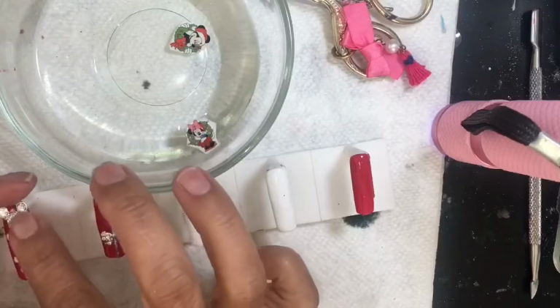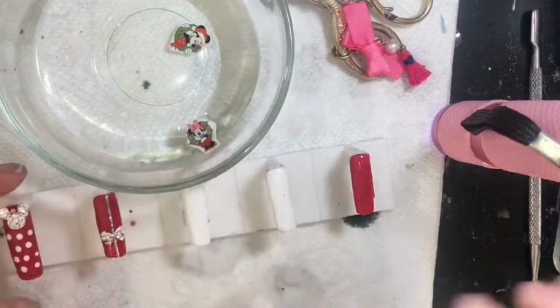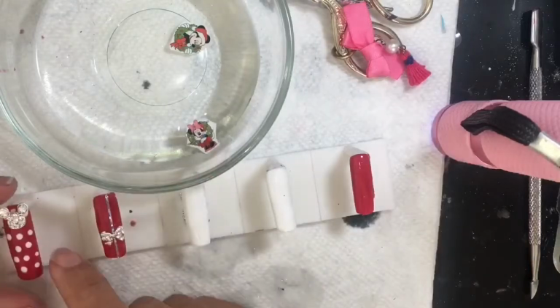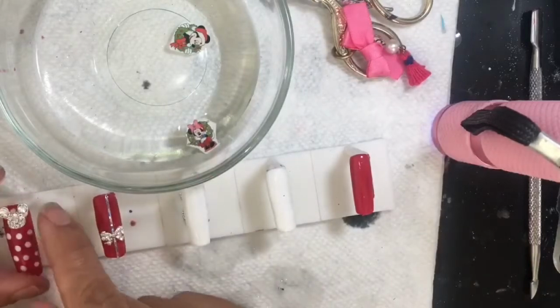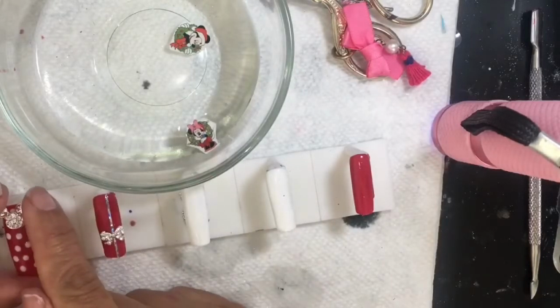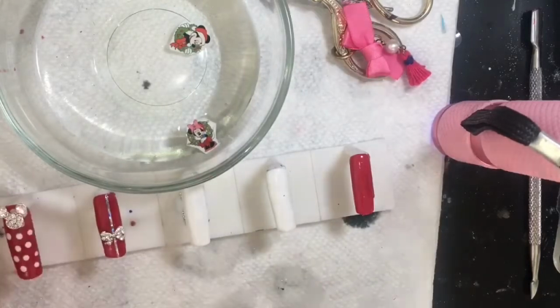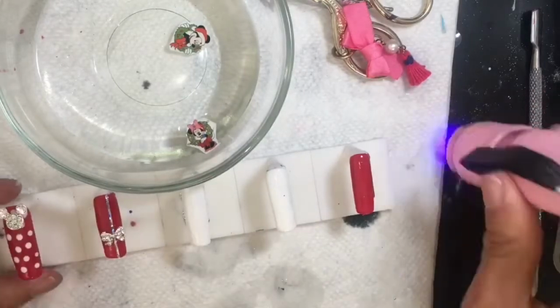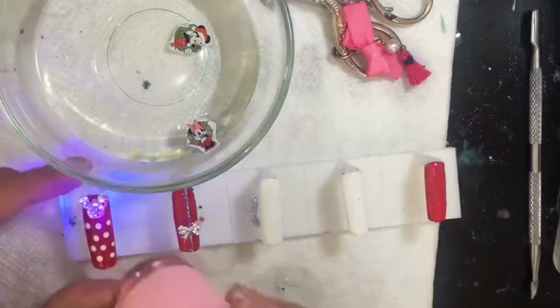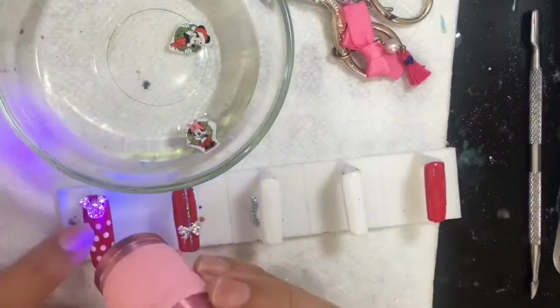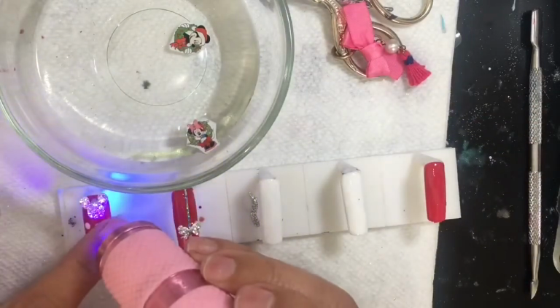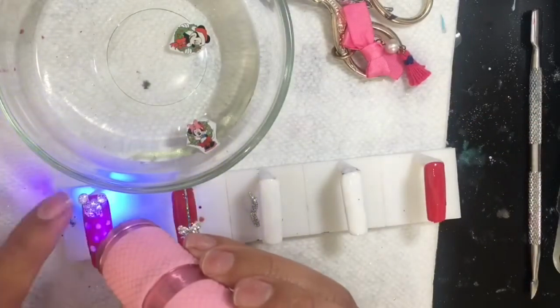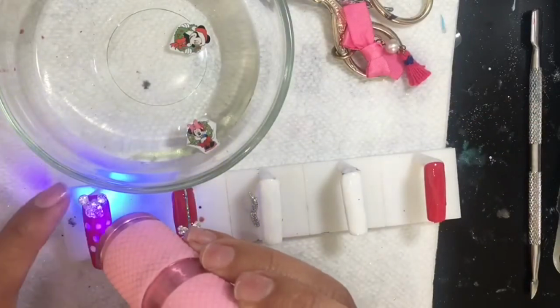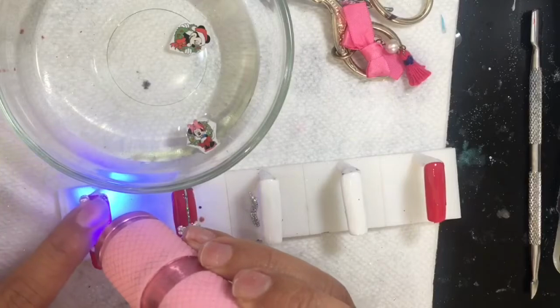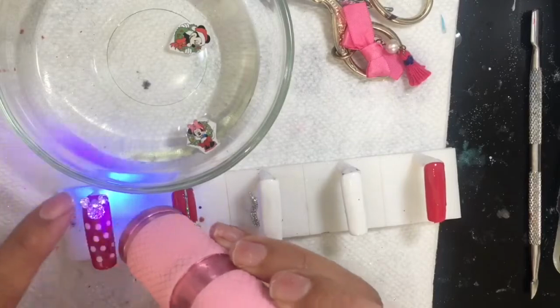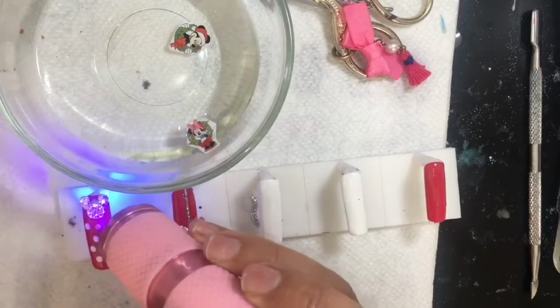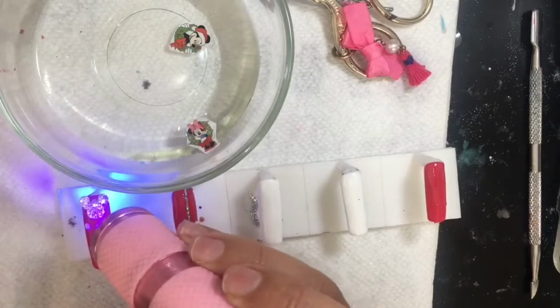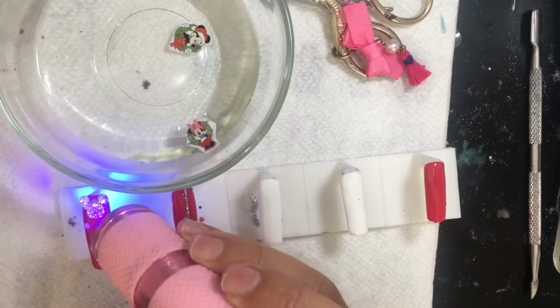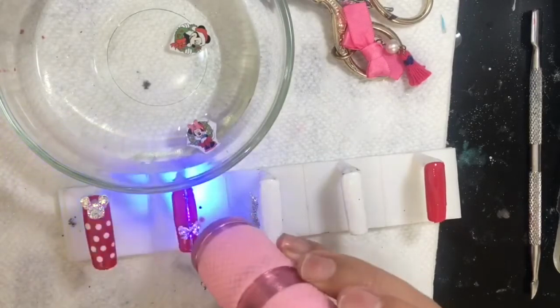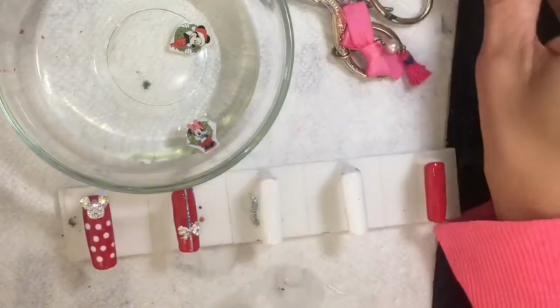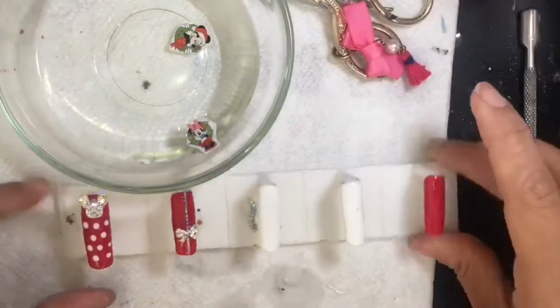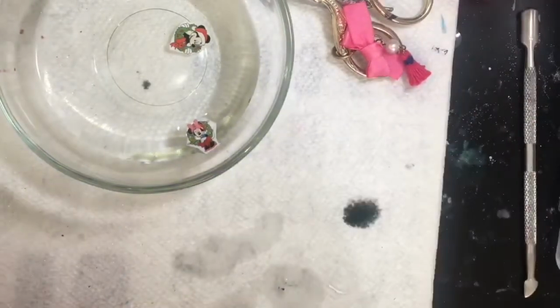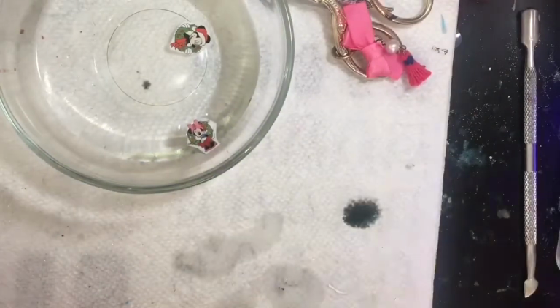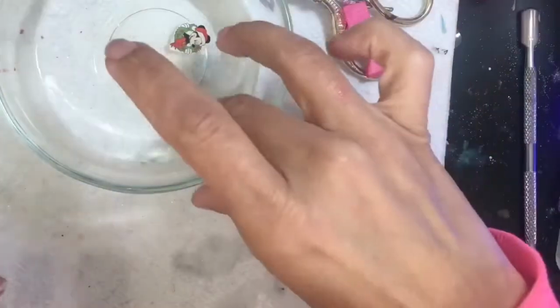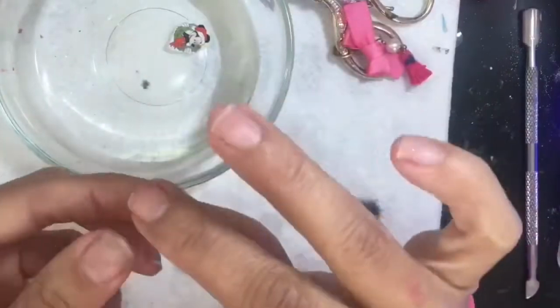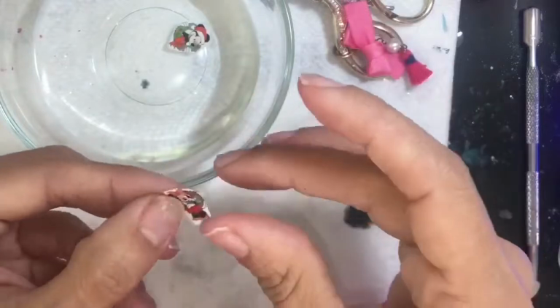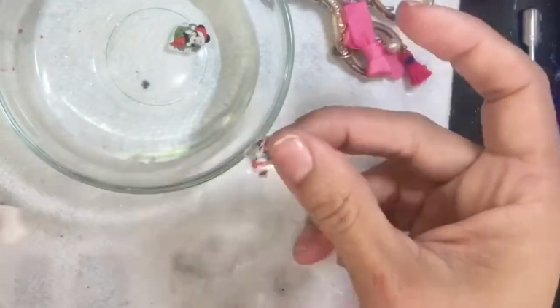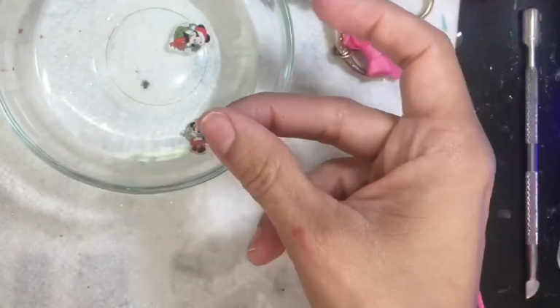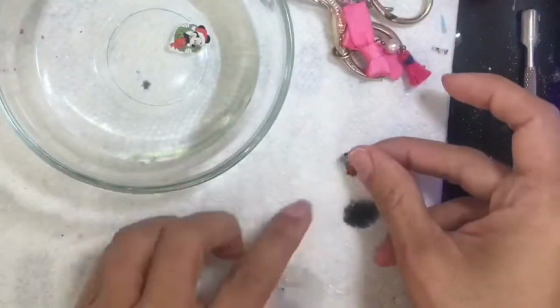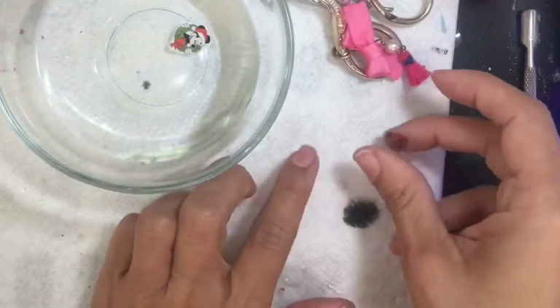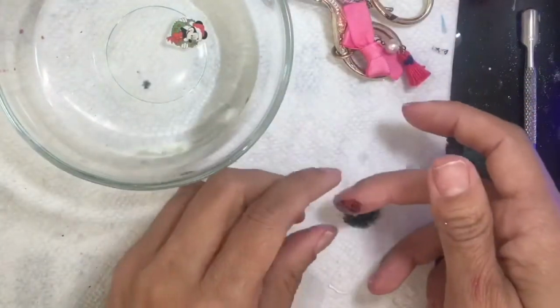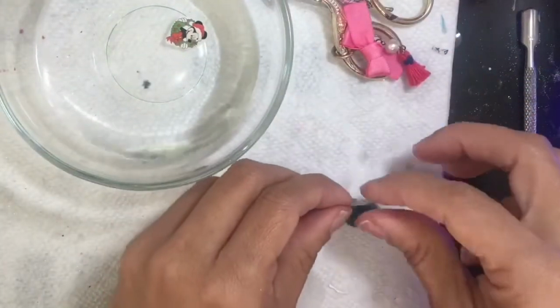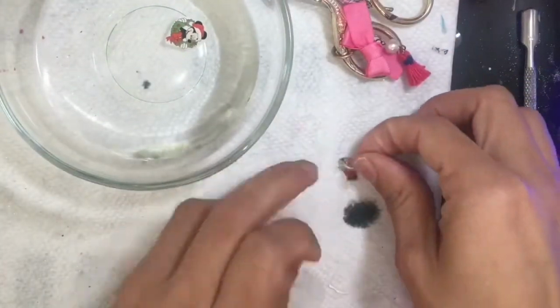I have these charms that I got from AliExpress, along with different rhinestones that I ended up using on these nails for decoration.